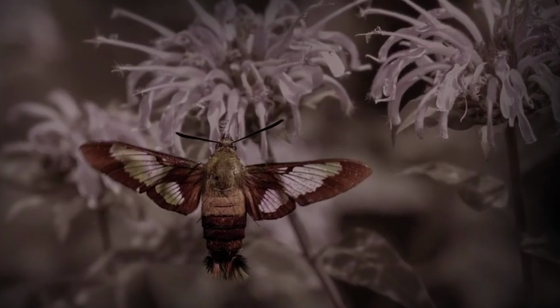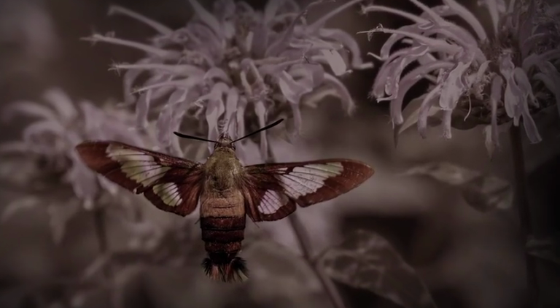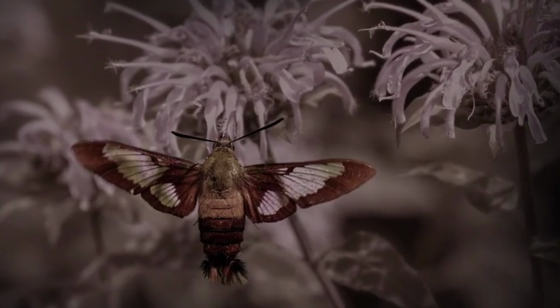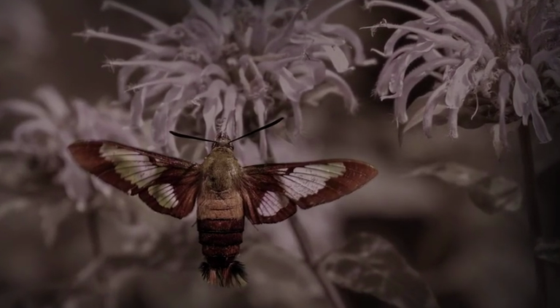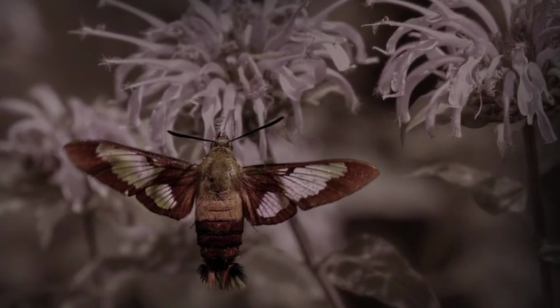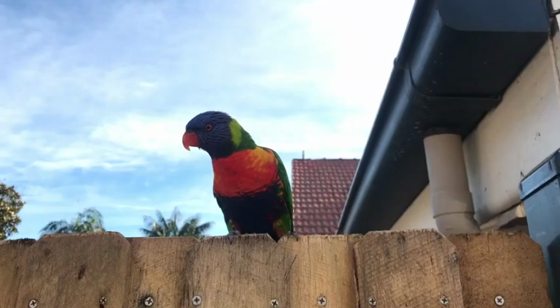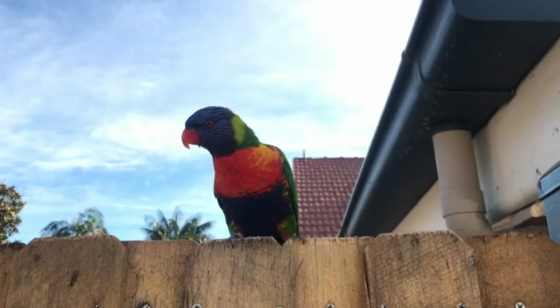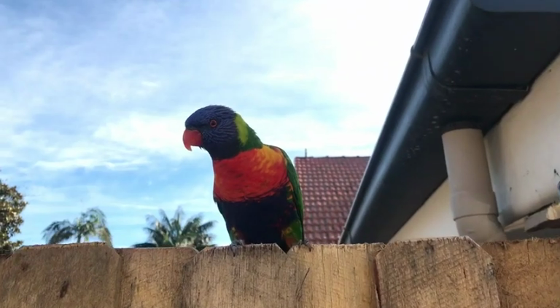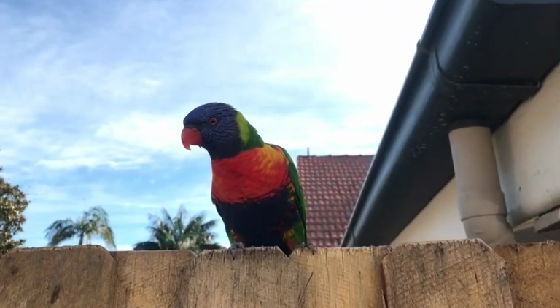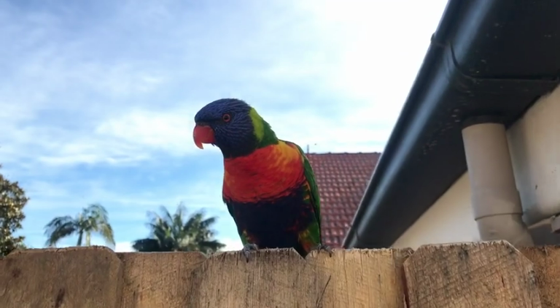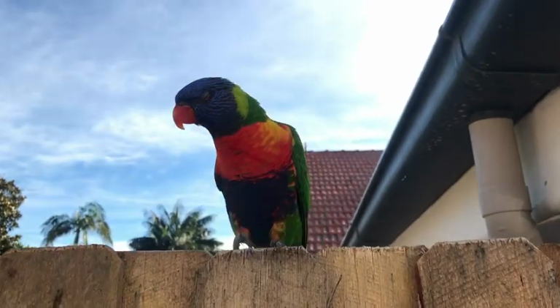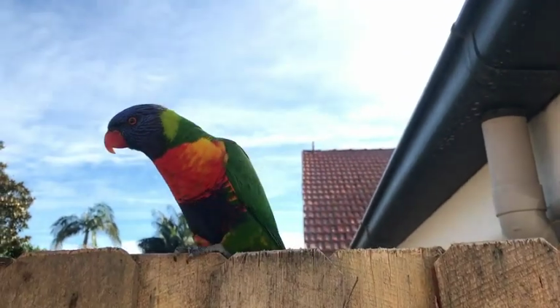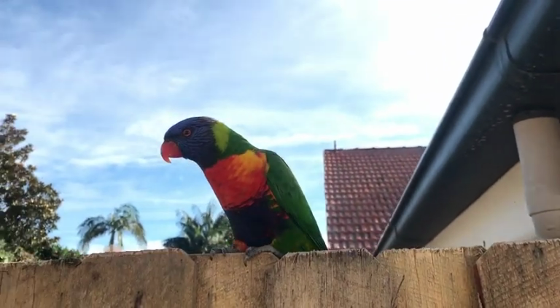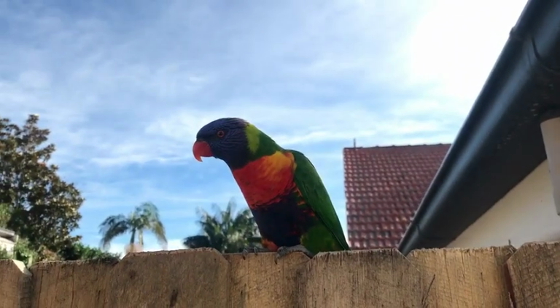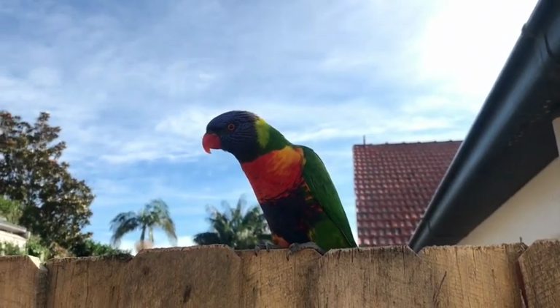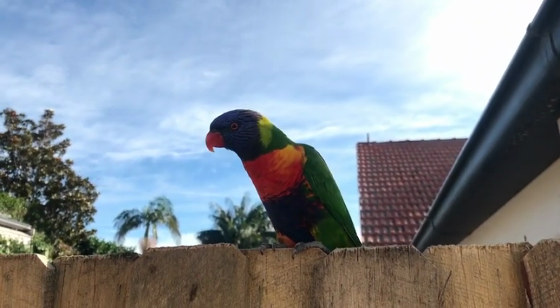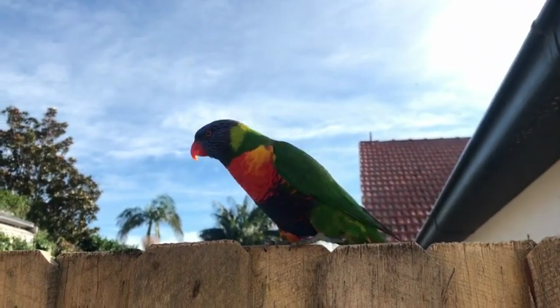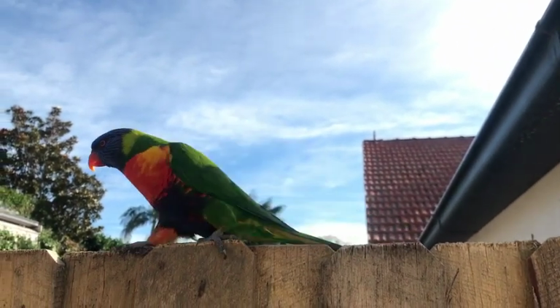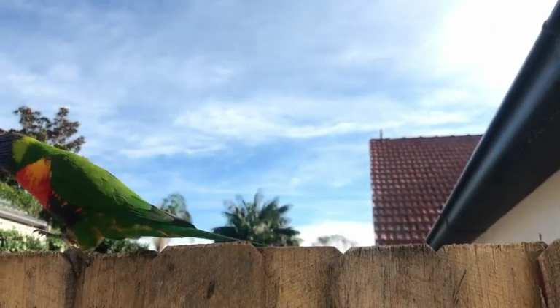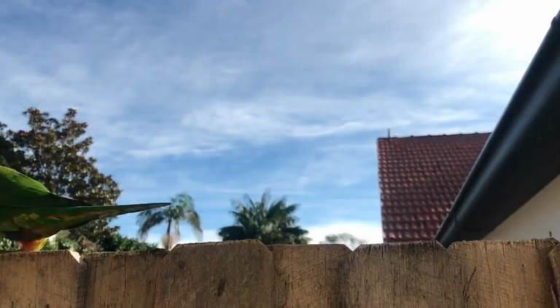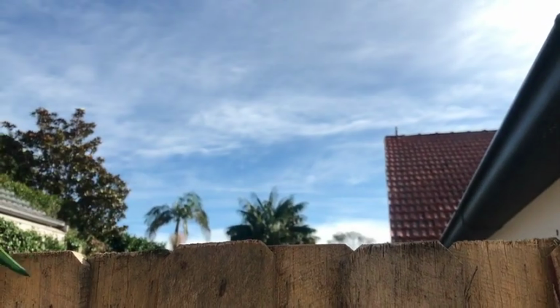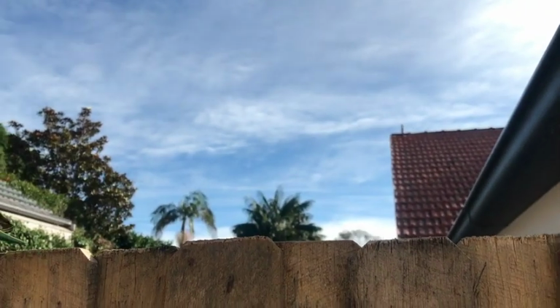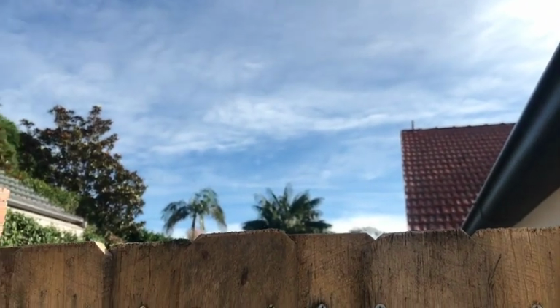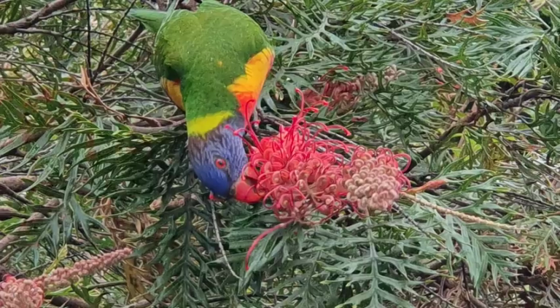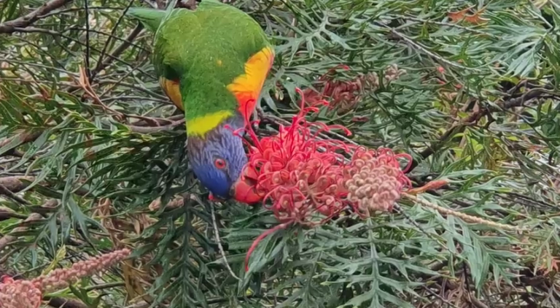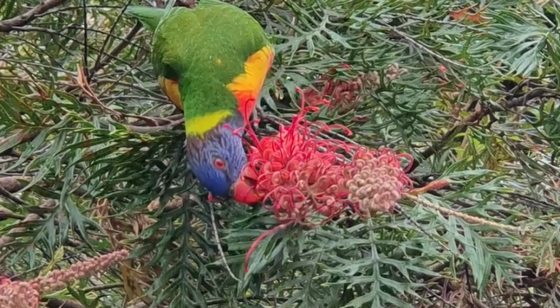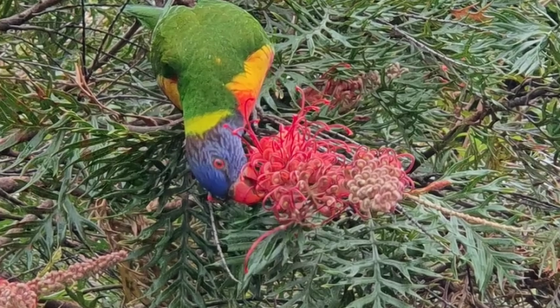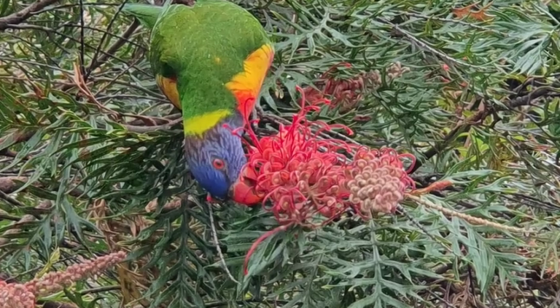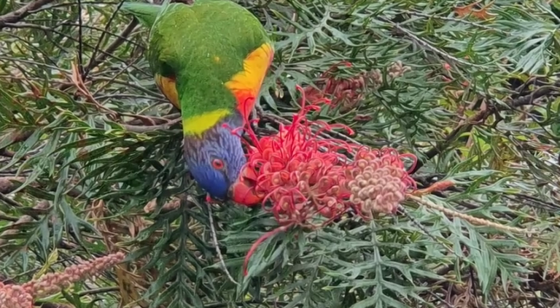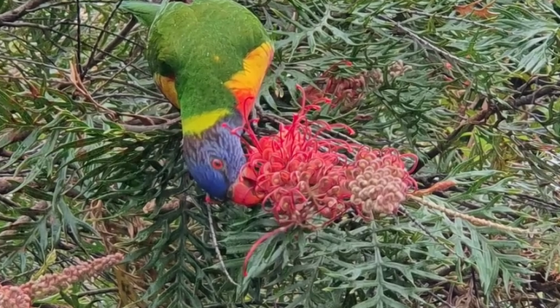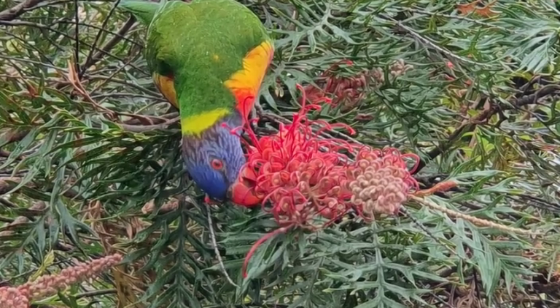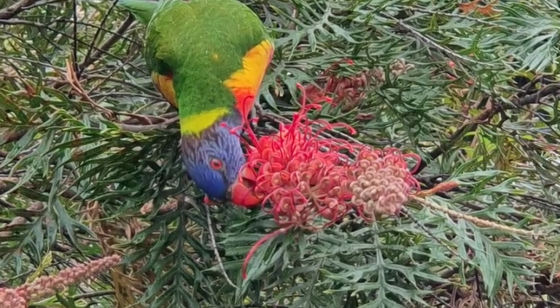But pollination isn't just the insects. Birds love nectar-producing plants and can often be found feeding on flowers that are large and bright red, such as grevillea.